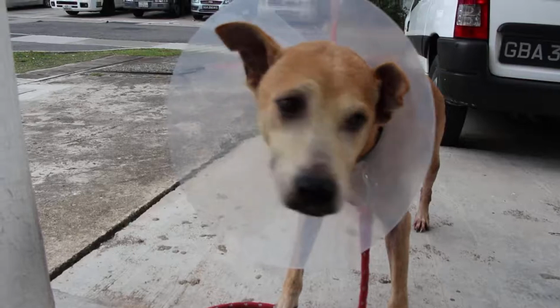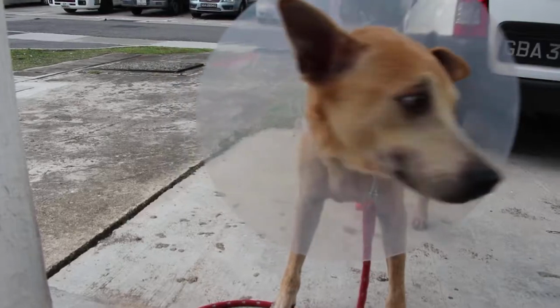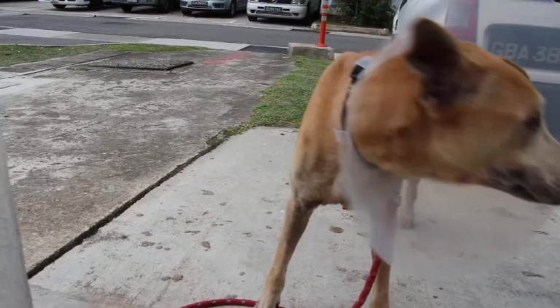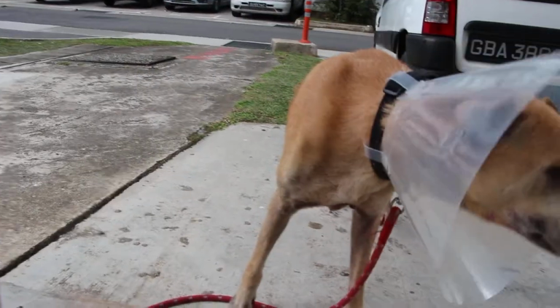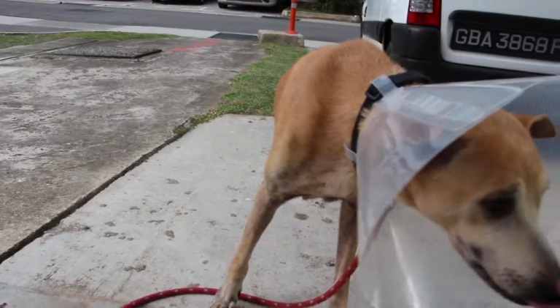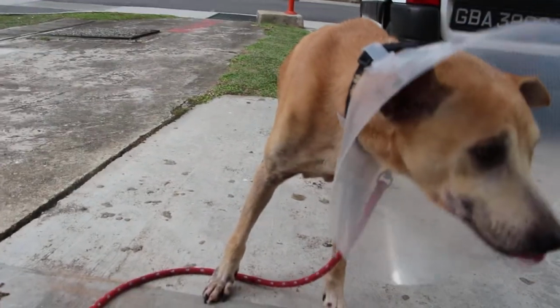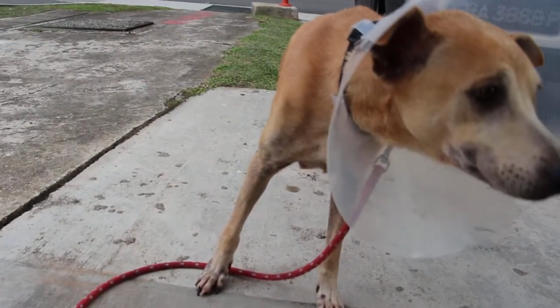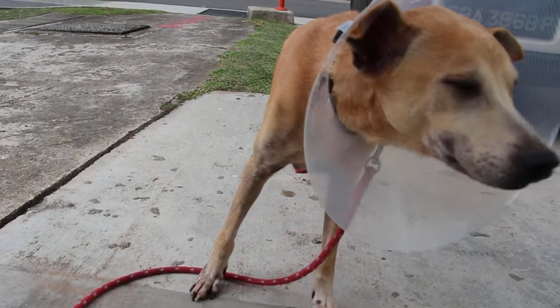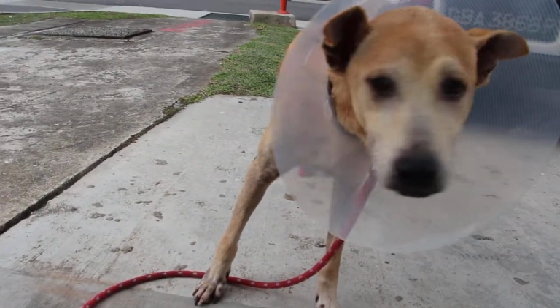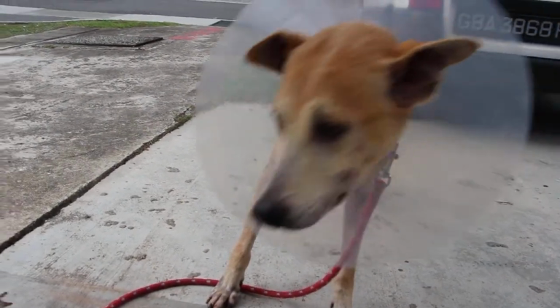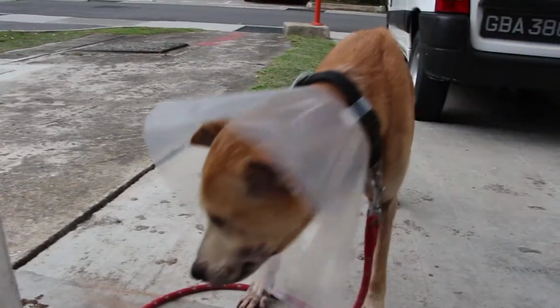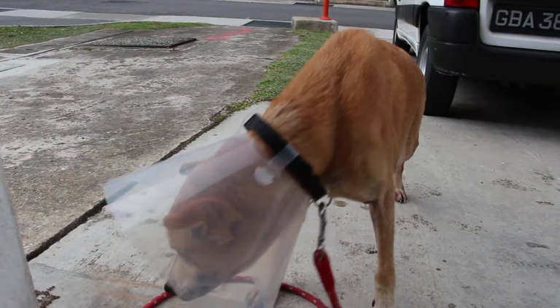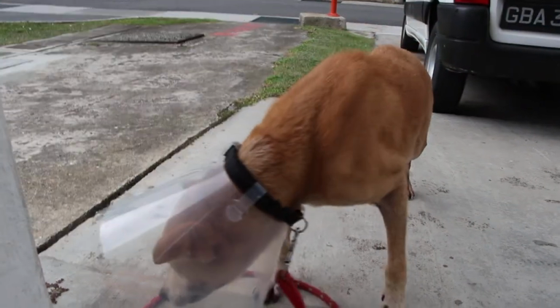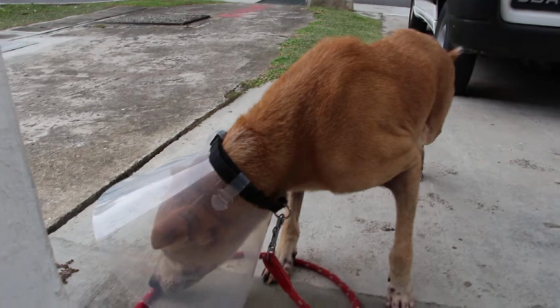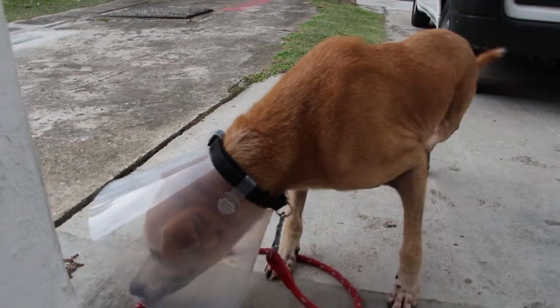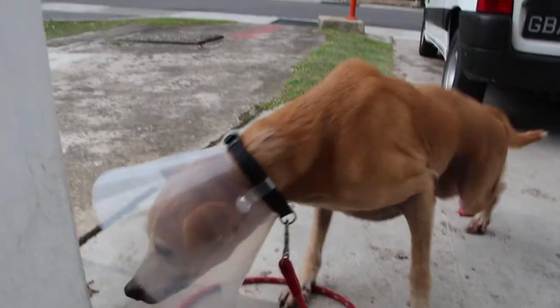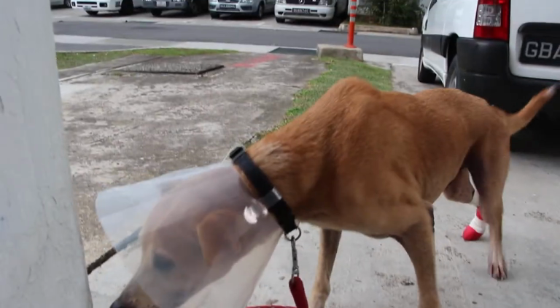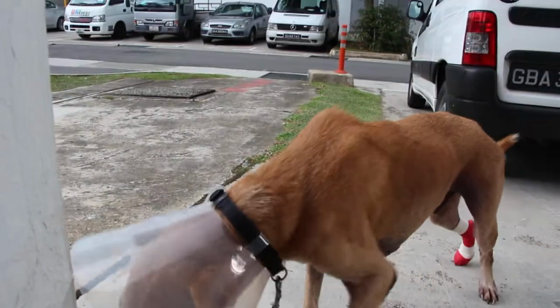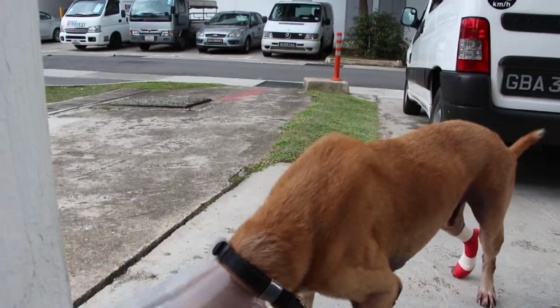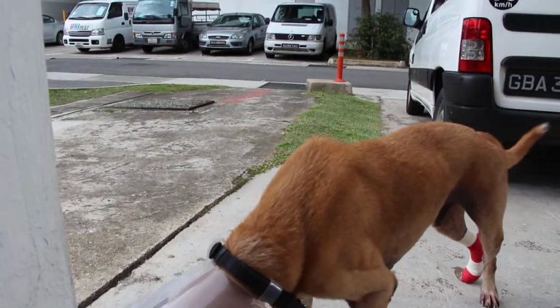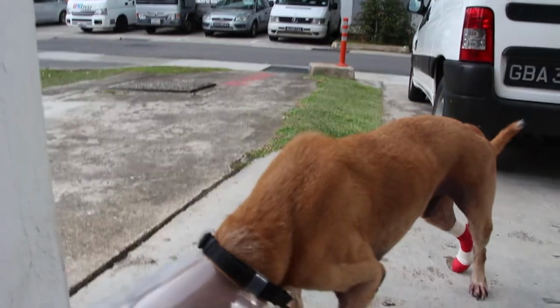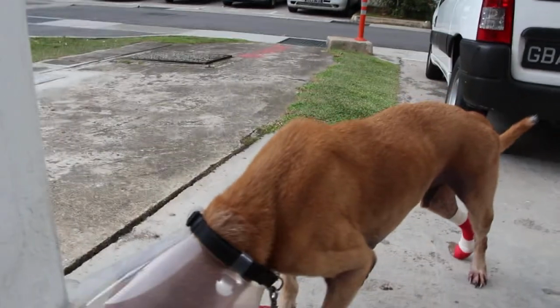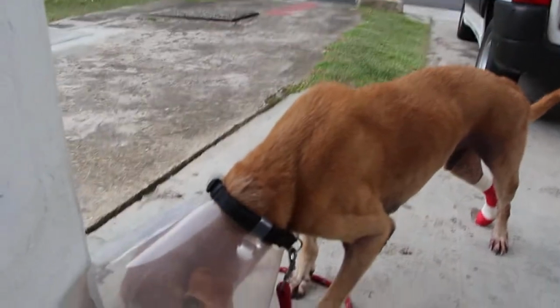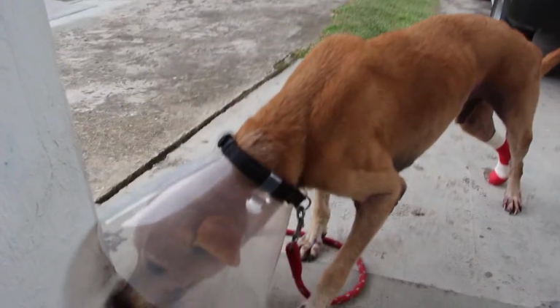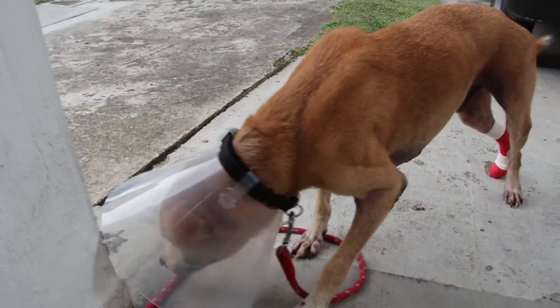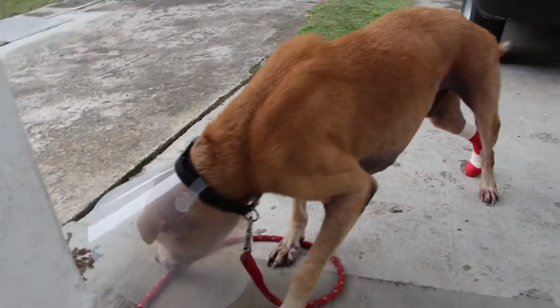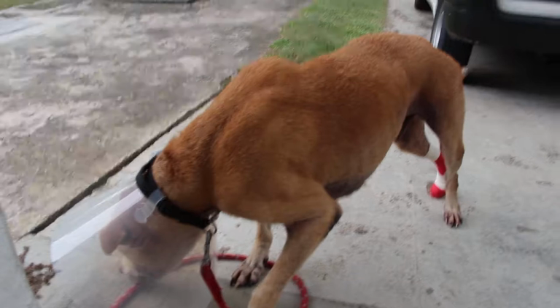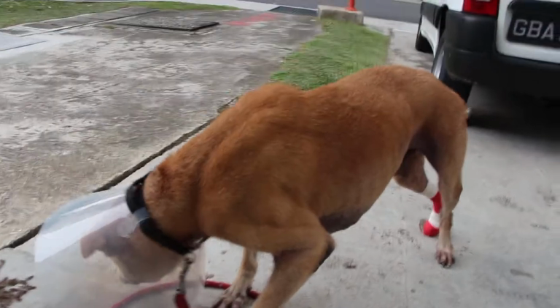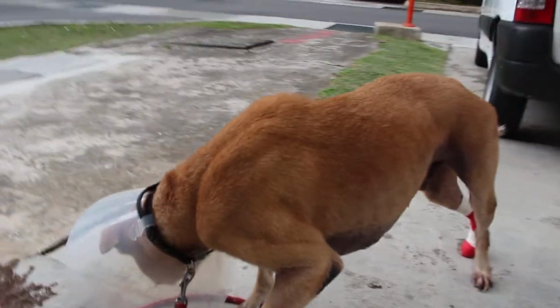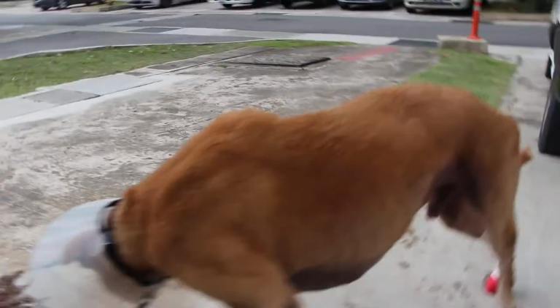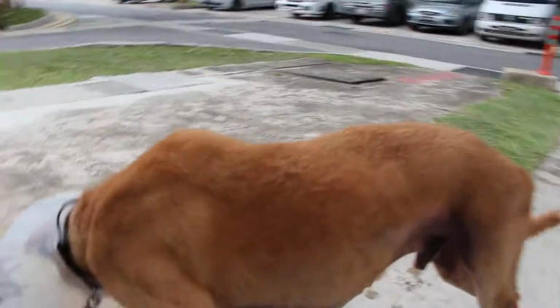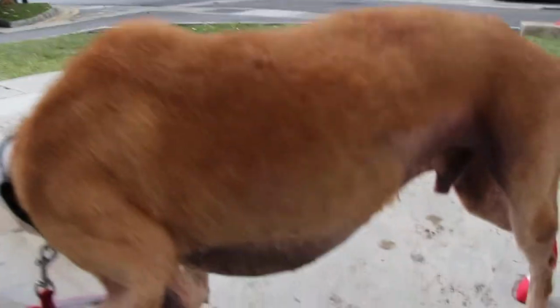22nd March 2015, Sunday, 4 p.m. This crossbreed dog just had an operation for his warts.